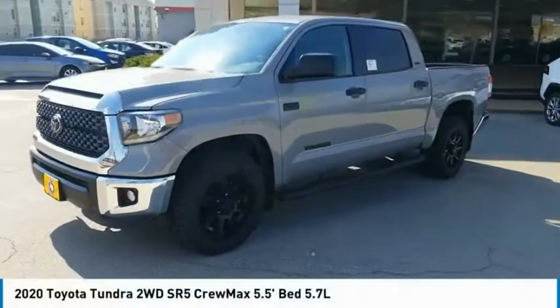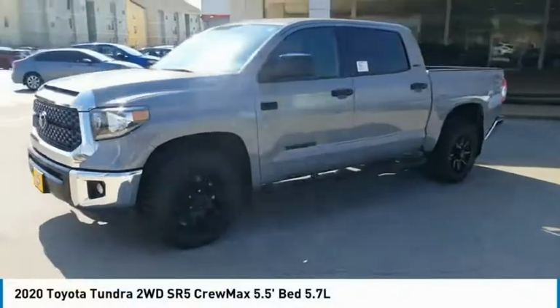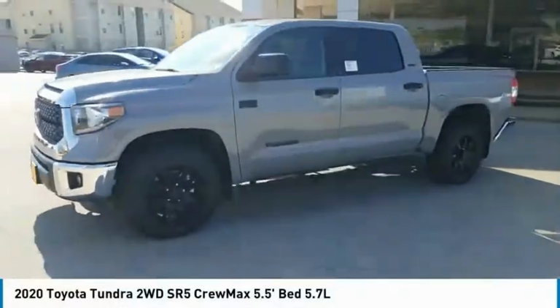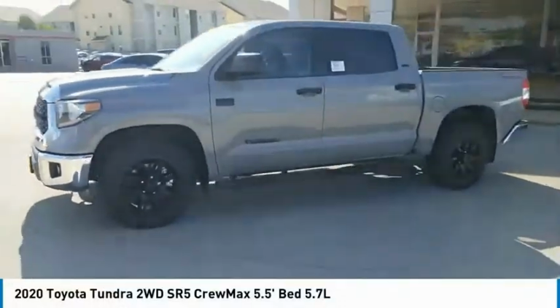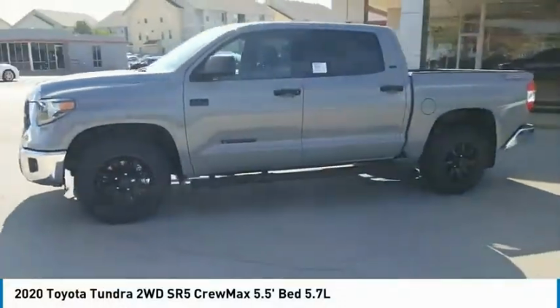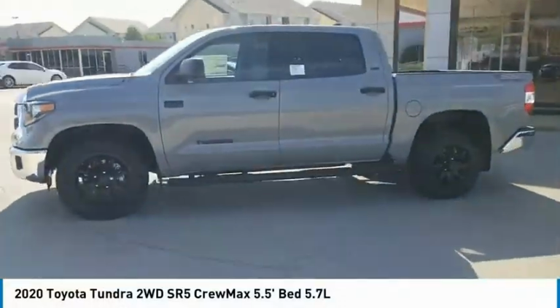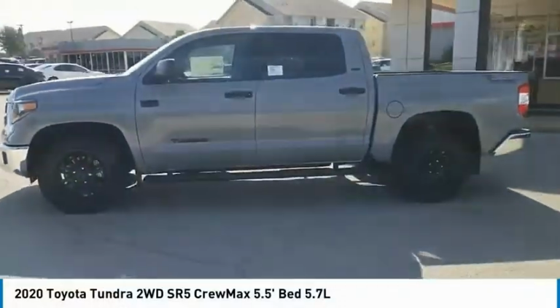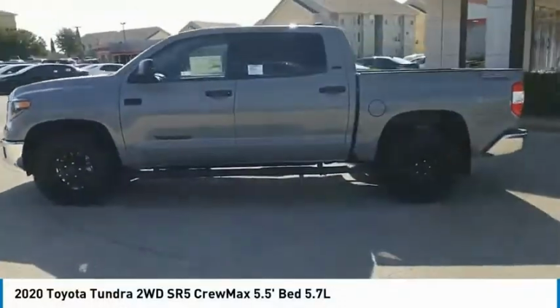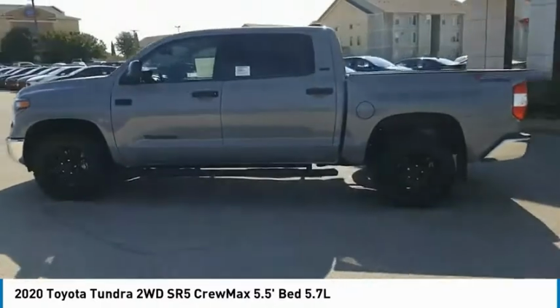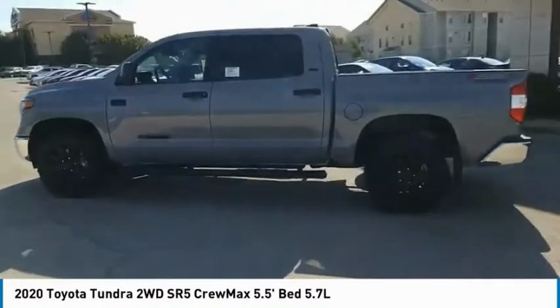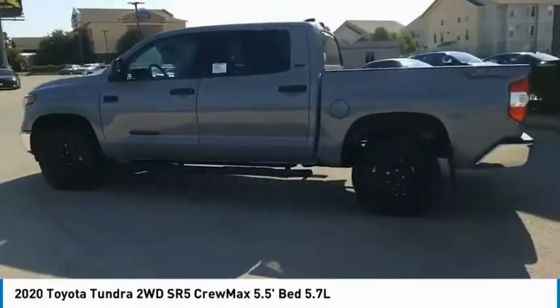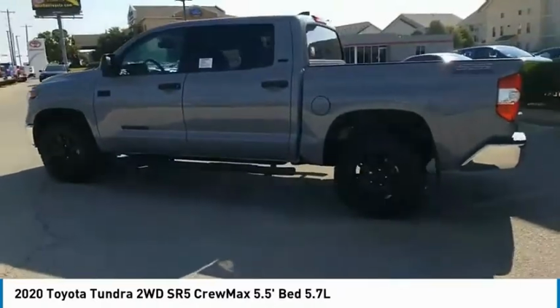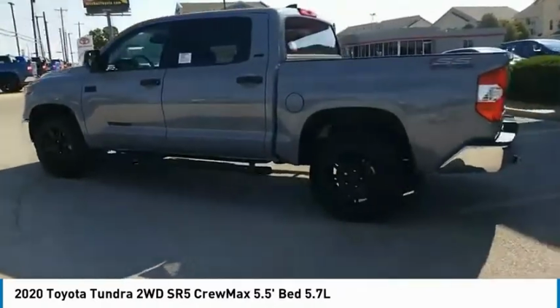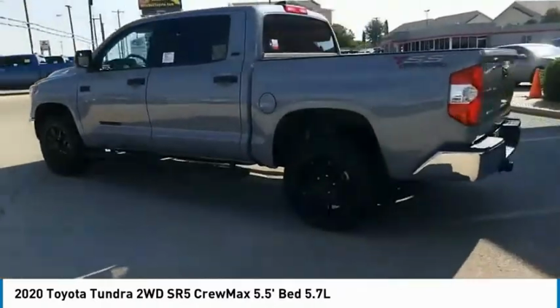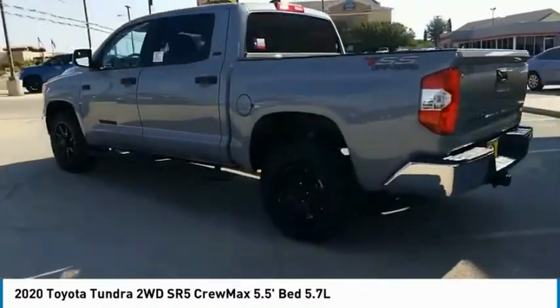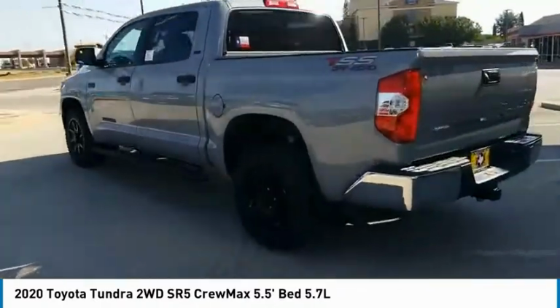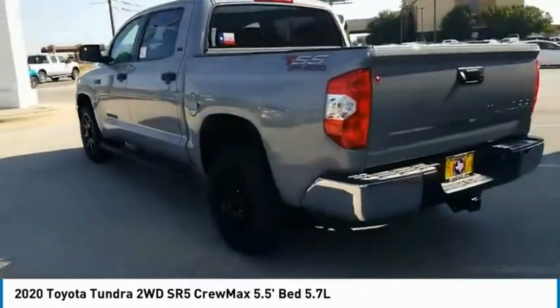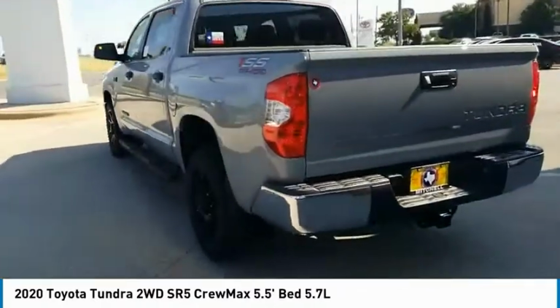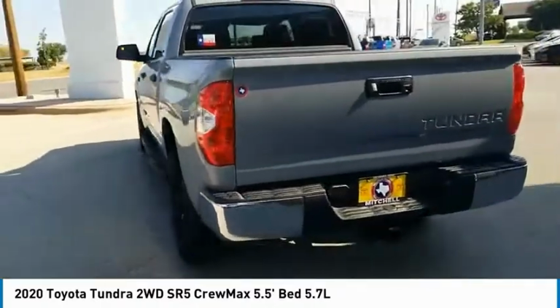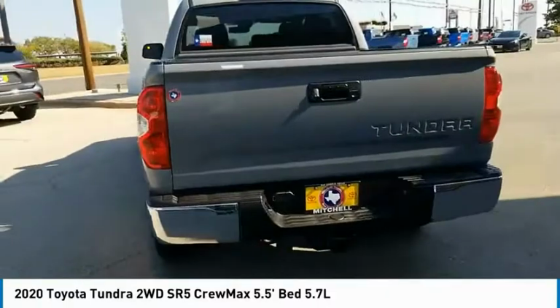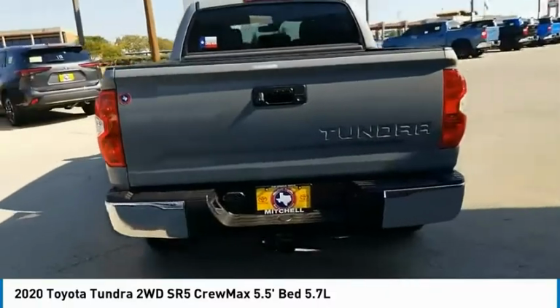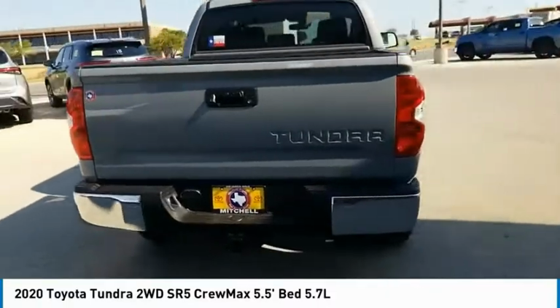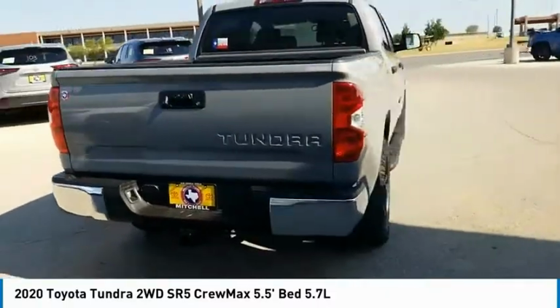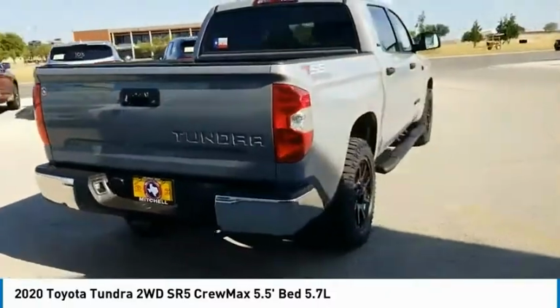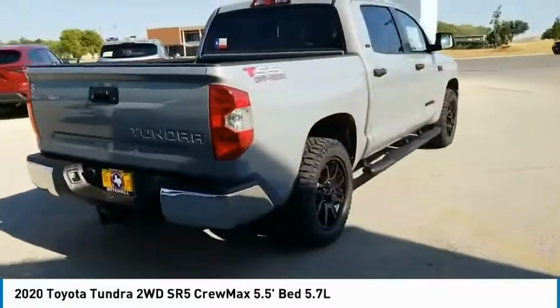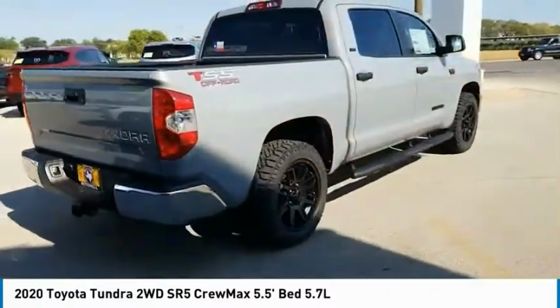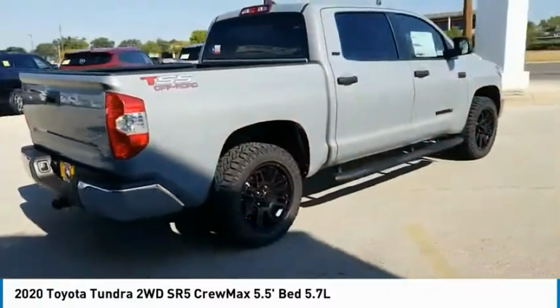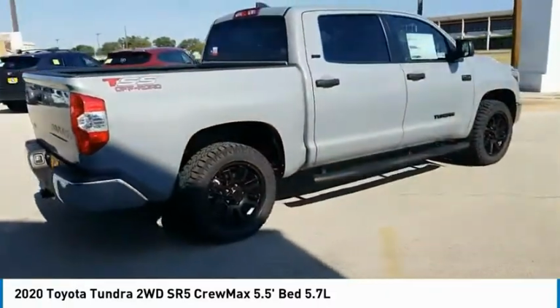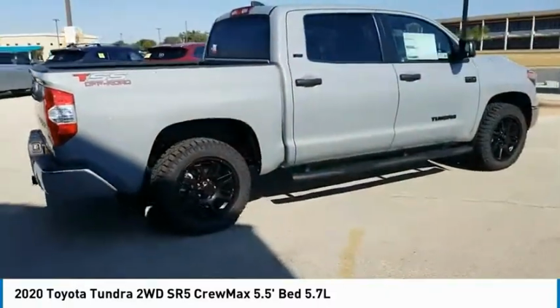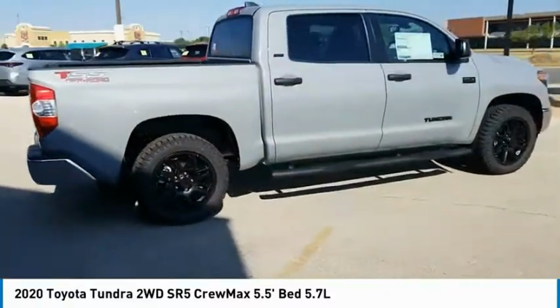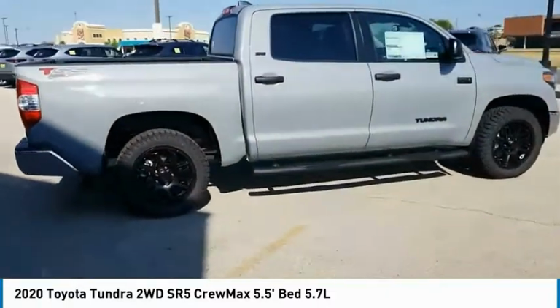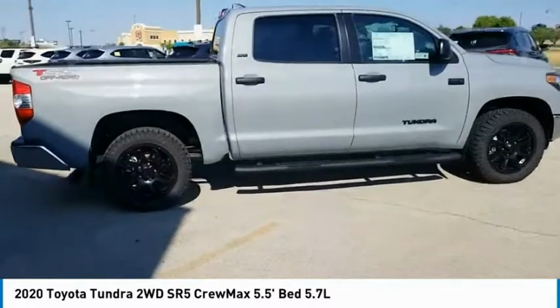Make a great choice today with the 2020 Tundra. Tundra has a number of unique features useful for those using it as a work truck, including extra large door handles, a deck rail system, and an integrated tow hitch.